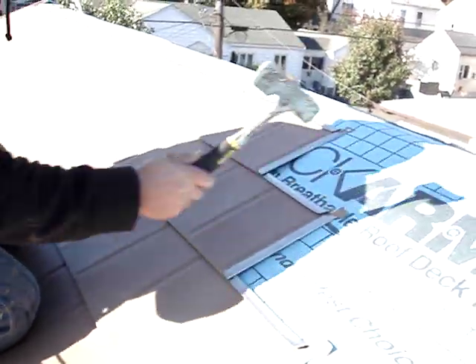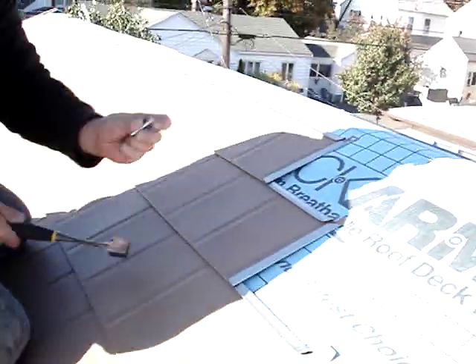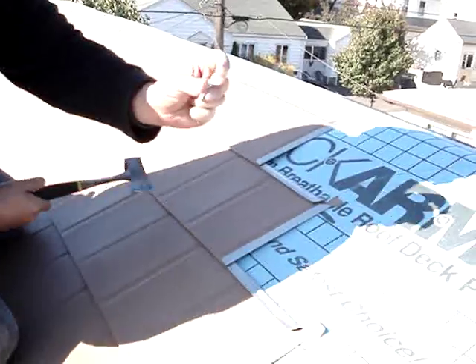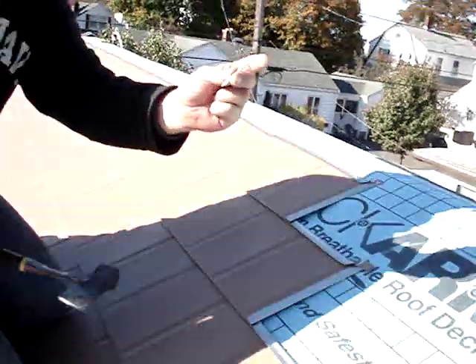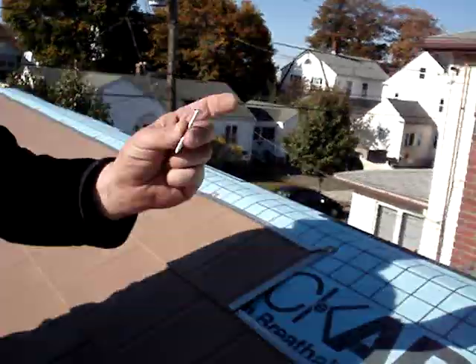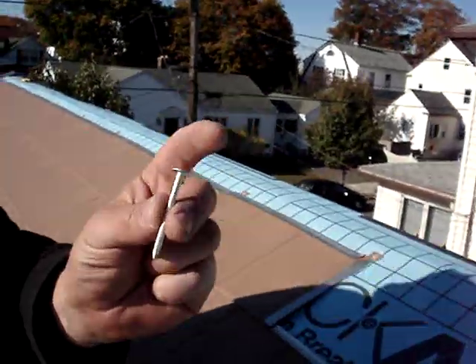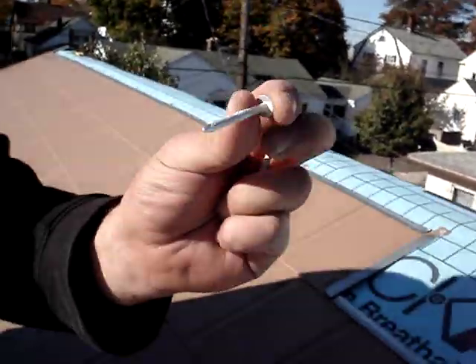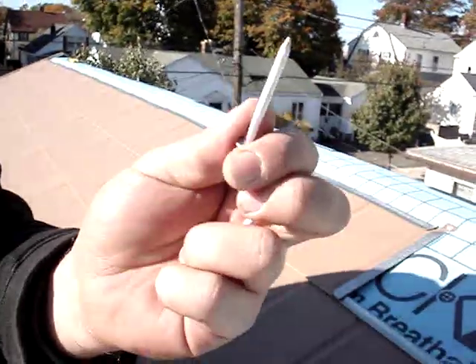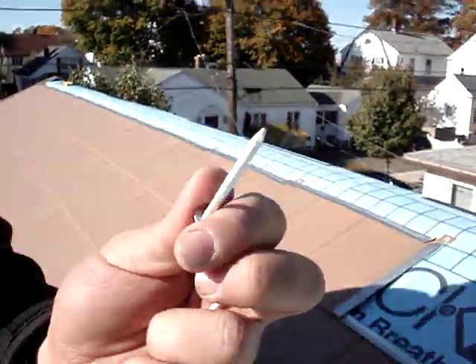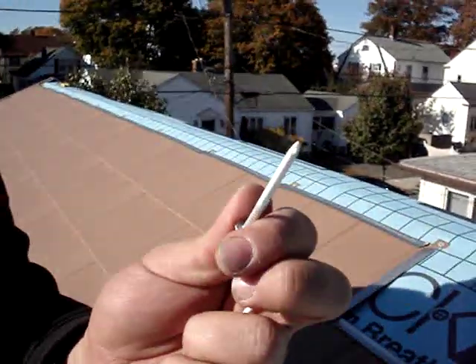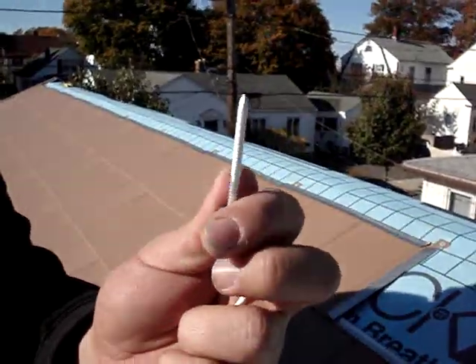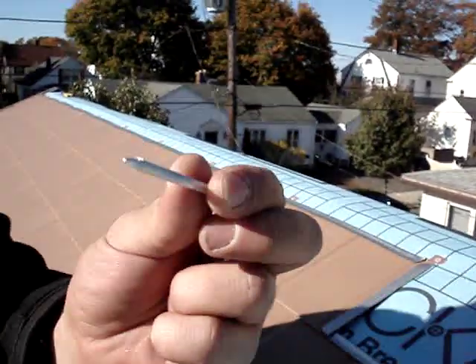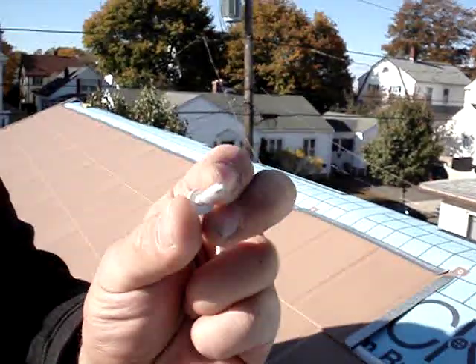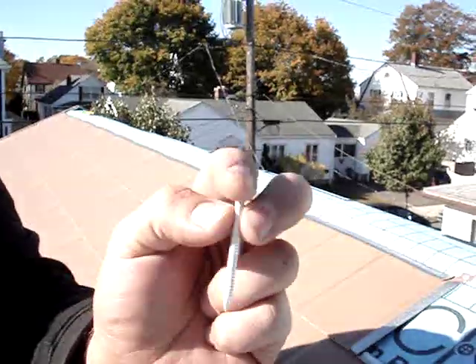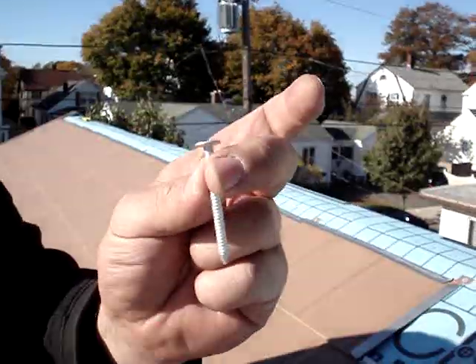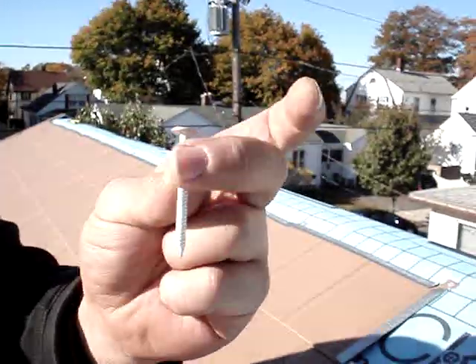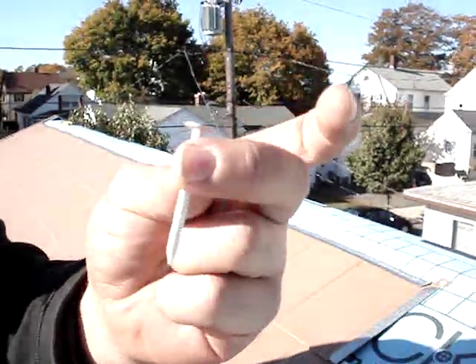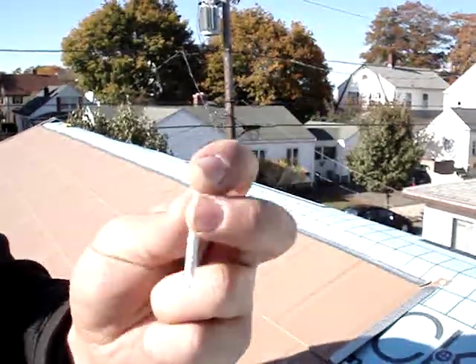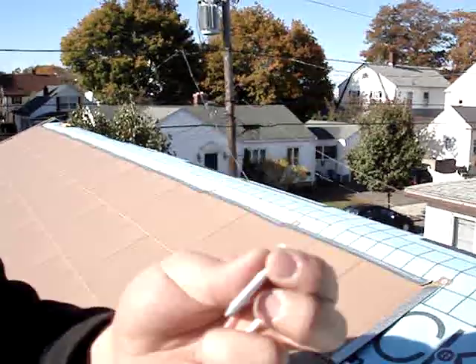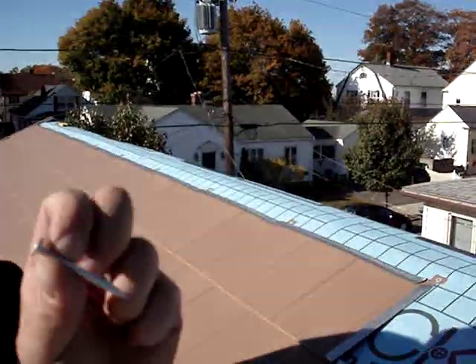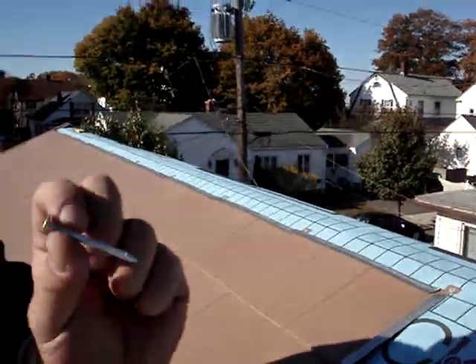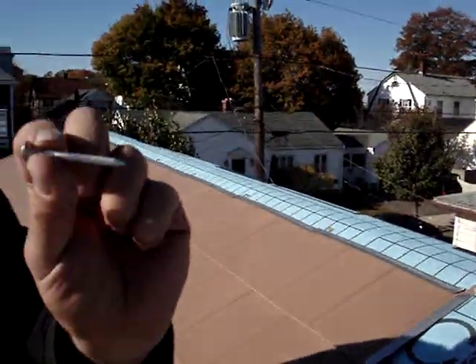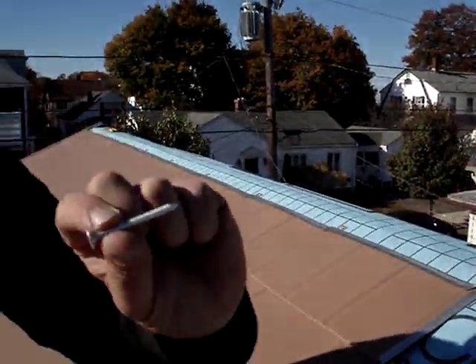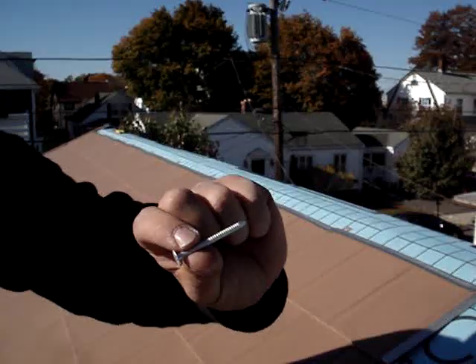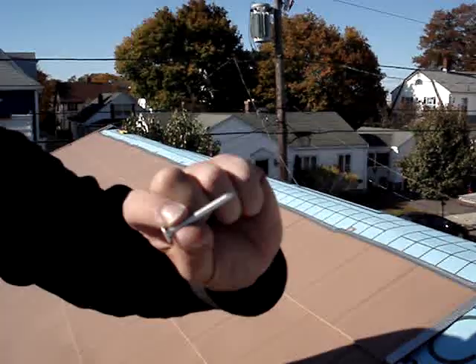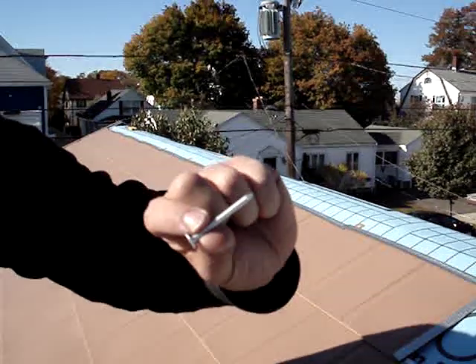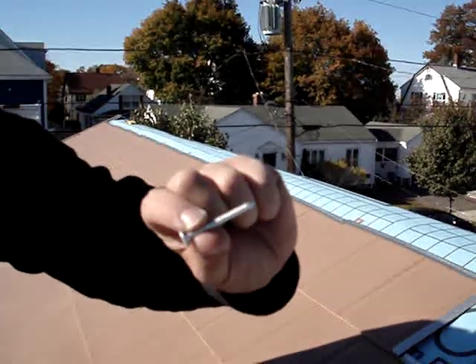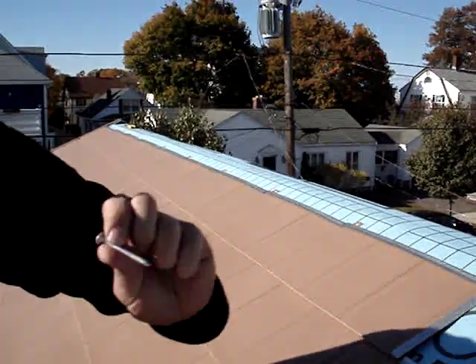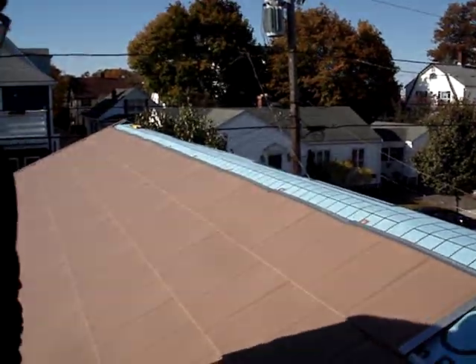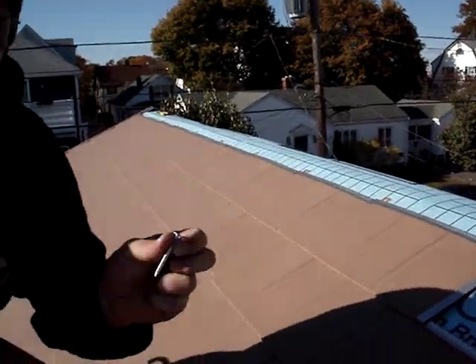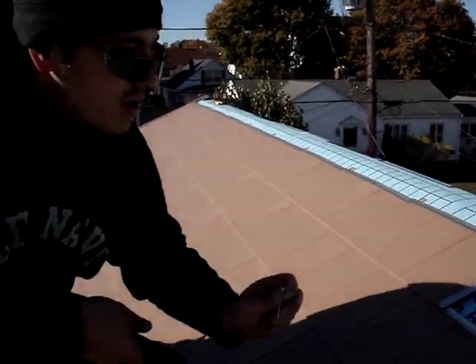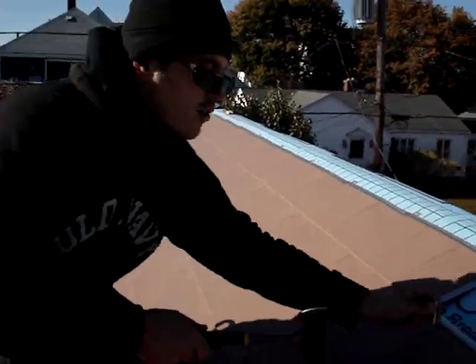These are special aluminum nails. They have ring shanks on them, so they do not come out. Pretty strong, thick, hold the system perfectly well. It's rated up to 110 miles per hour, which is a category four hurricane.